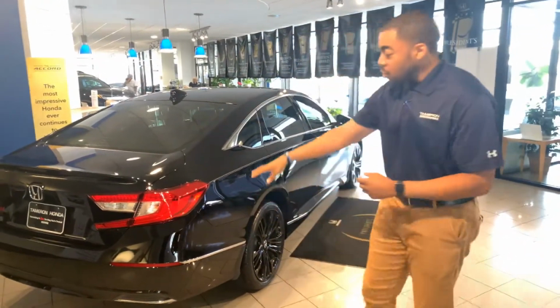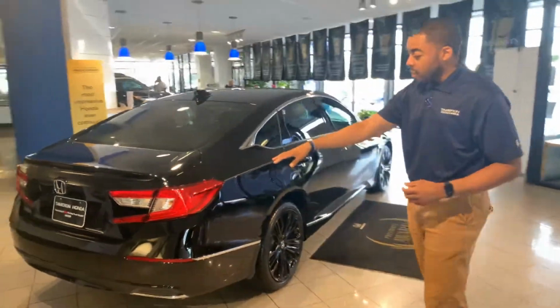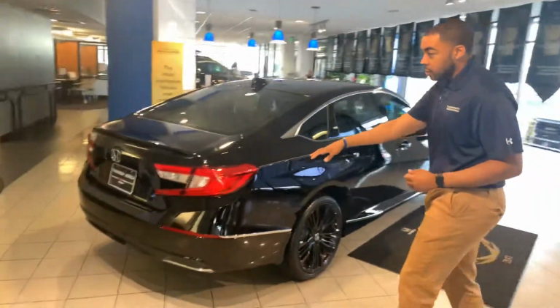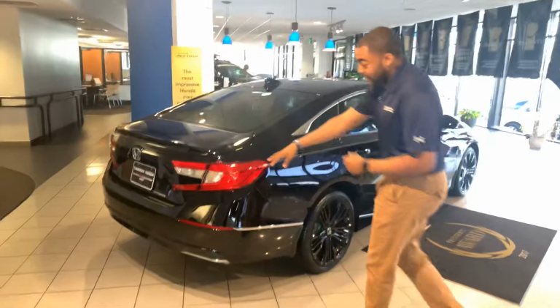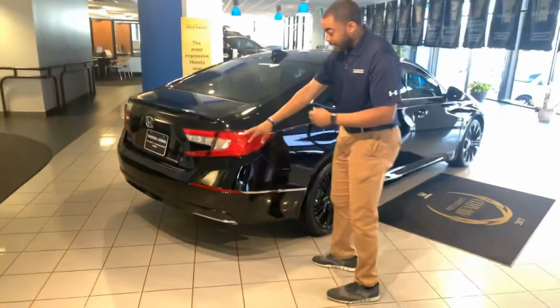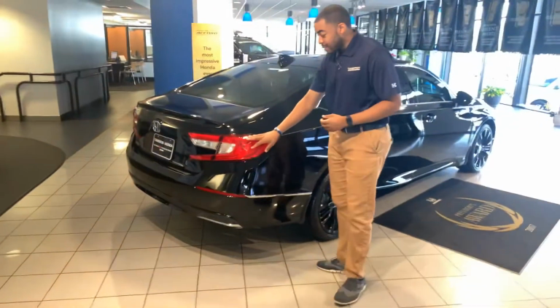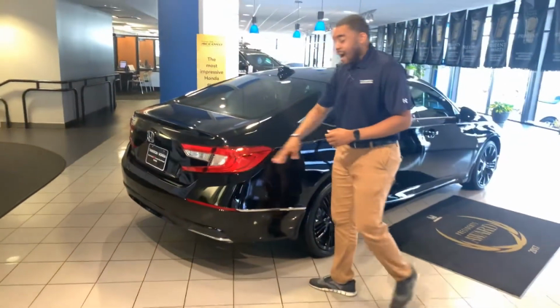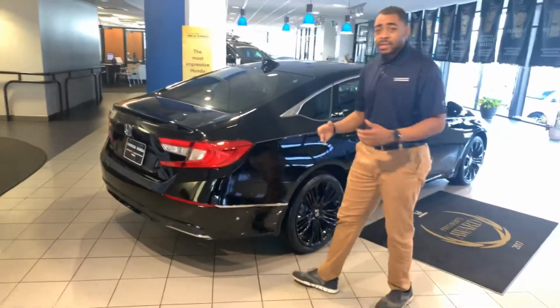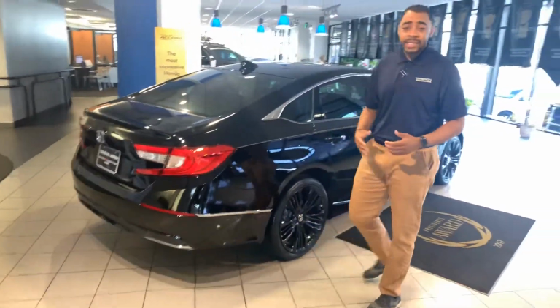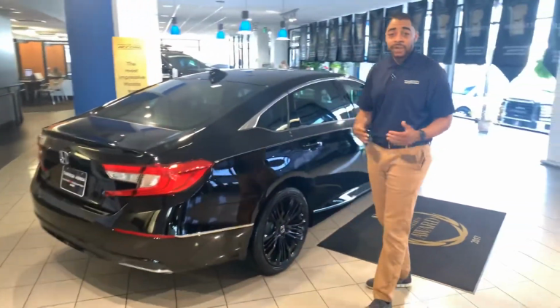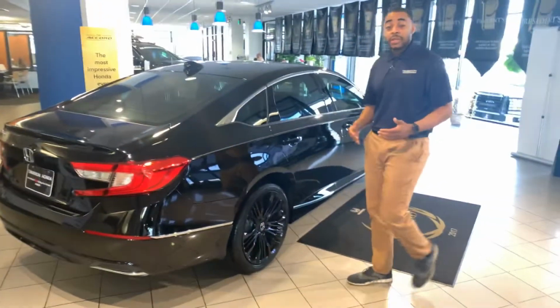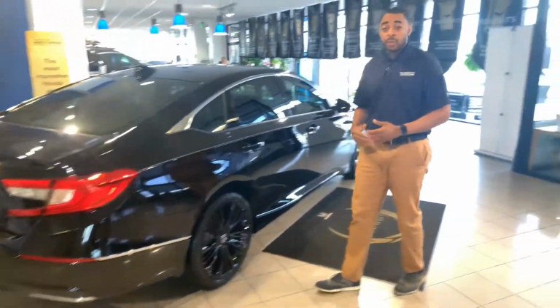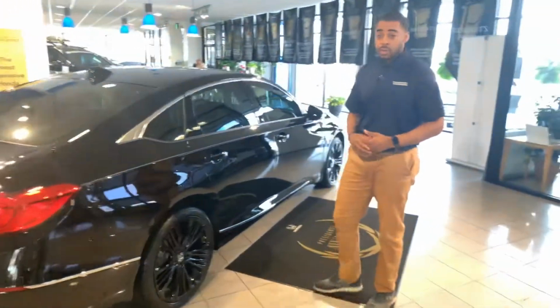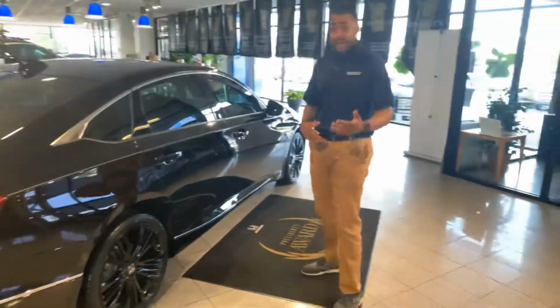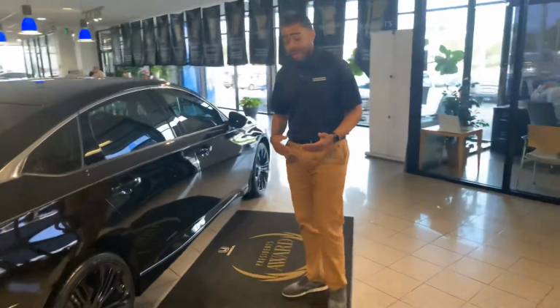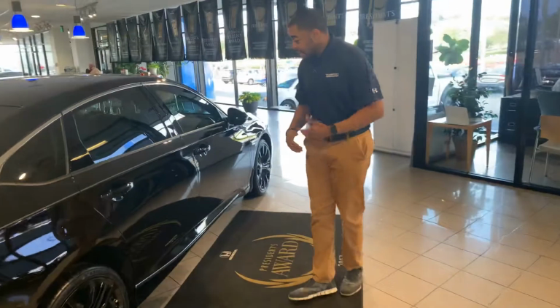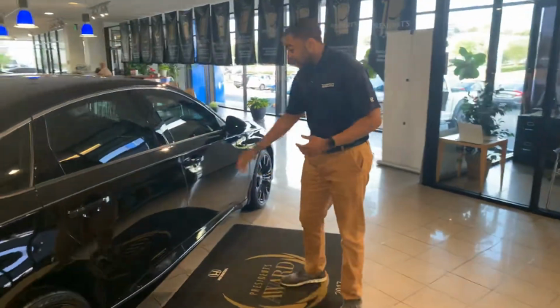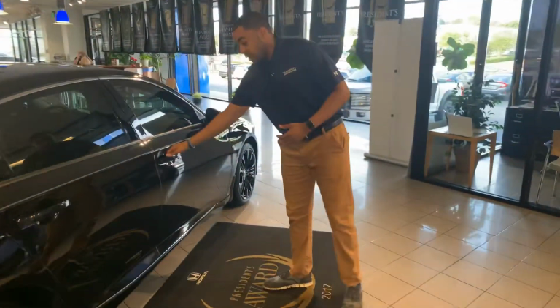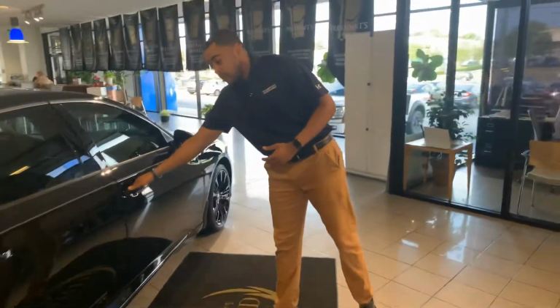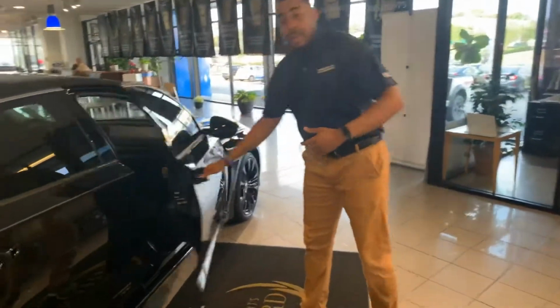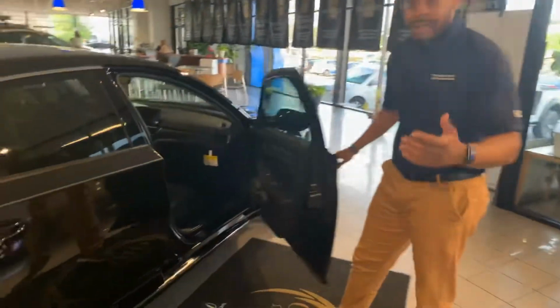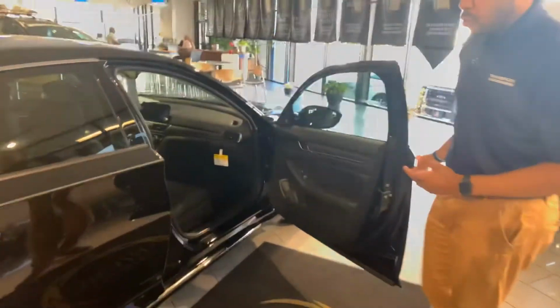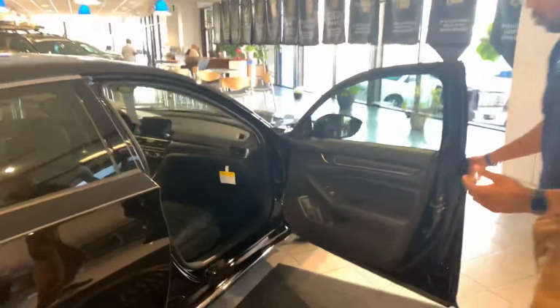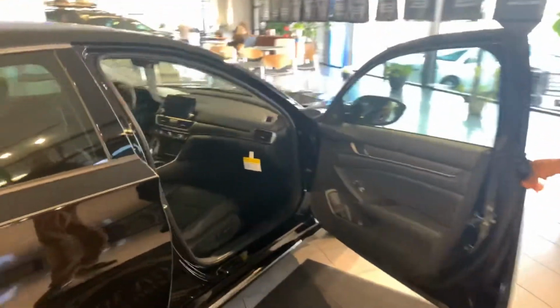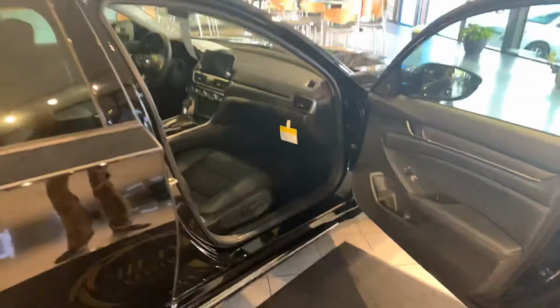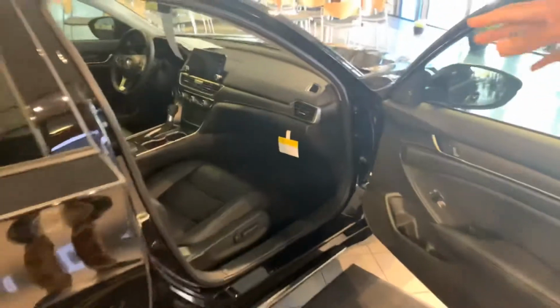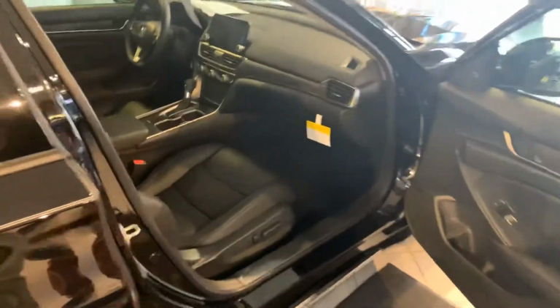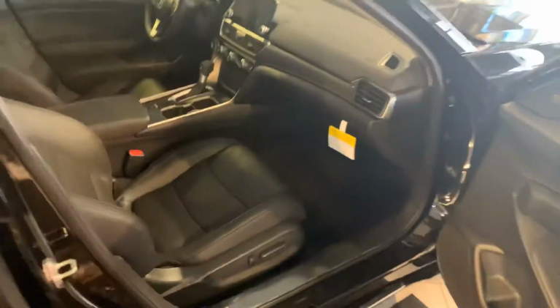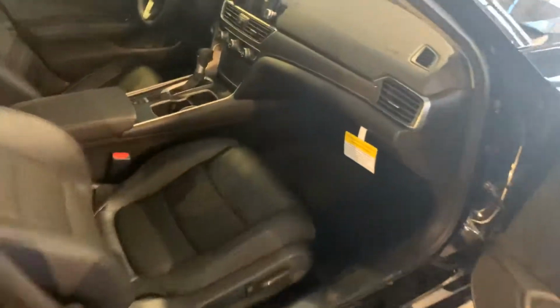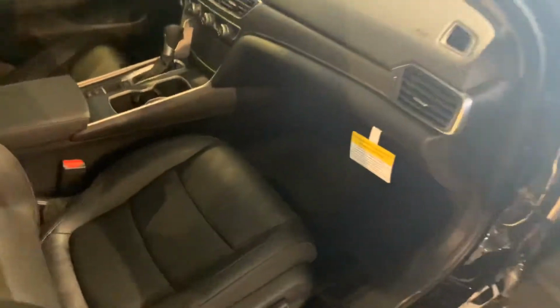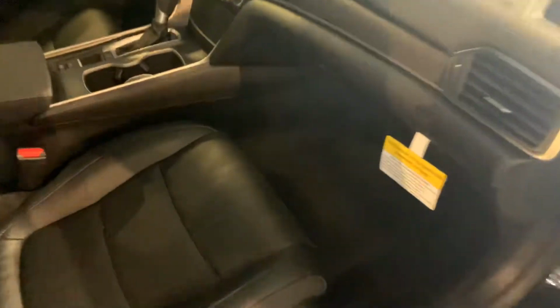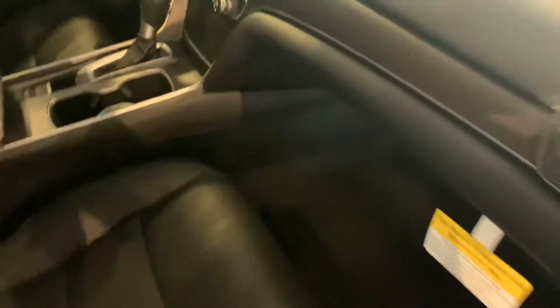The new Accord comes standard with your LED braking lights. Honda Sensing is now standard in the Accord, which includes your automatic braking, lane keeping assist systems, as well as your adaptive cruise control. You're going to get dual climate control standard, Bluetooth and backup camera as well.